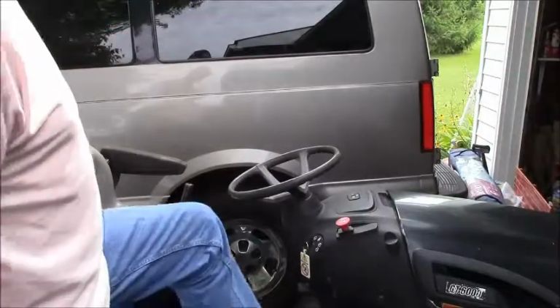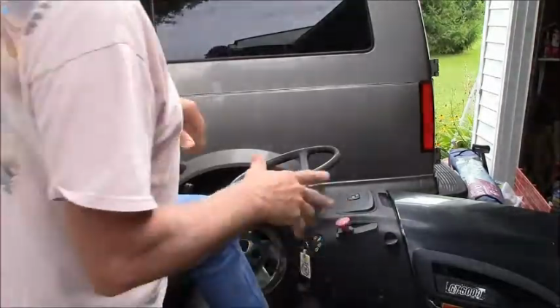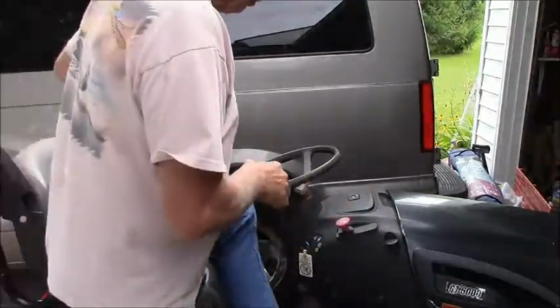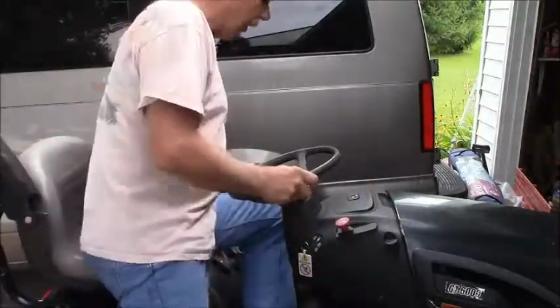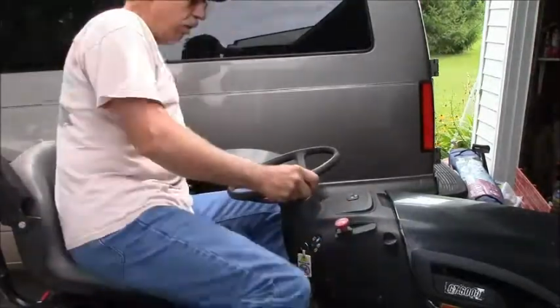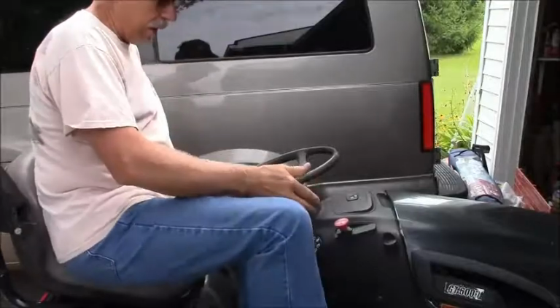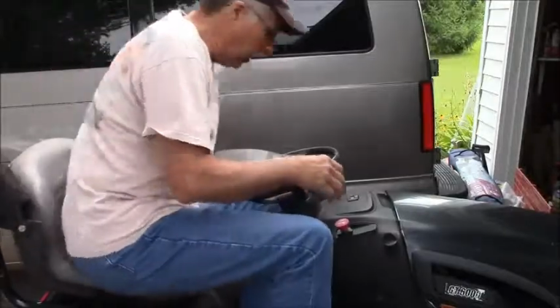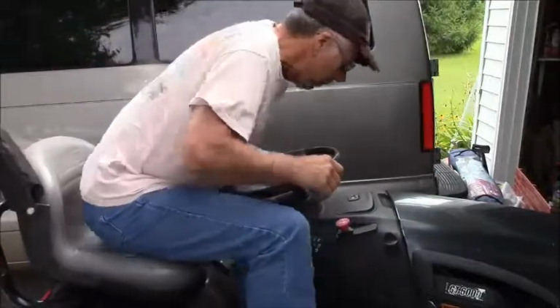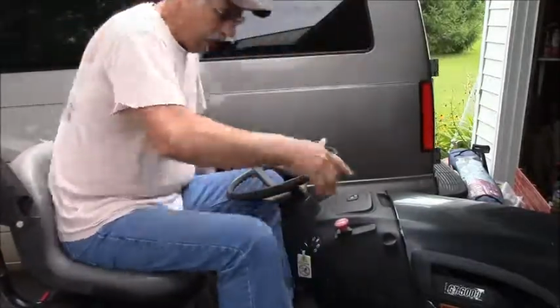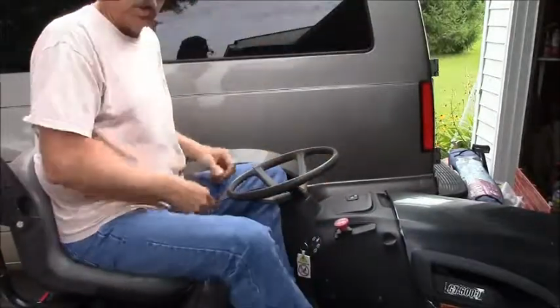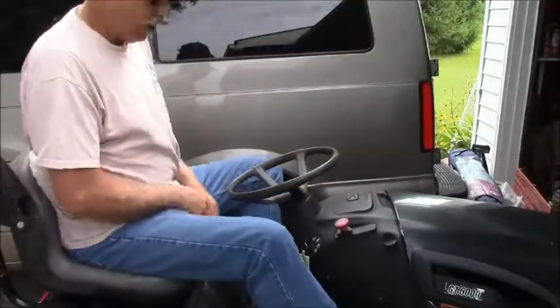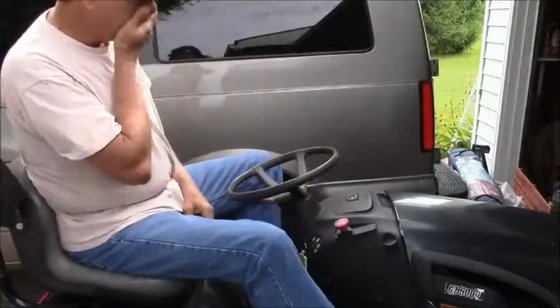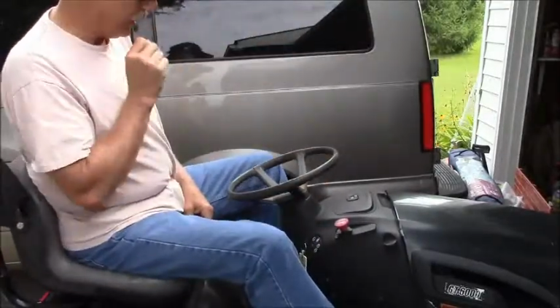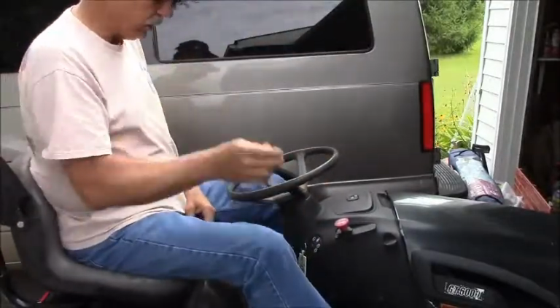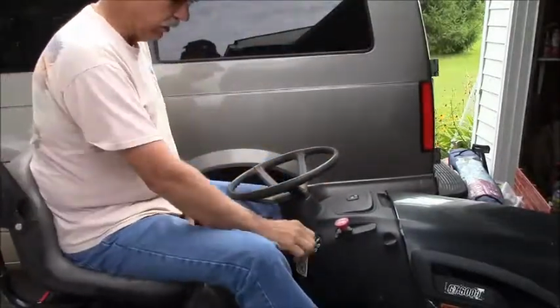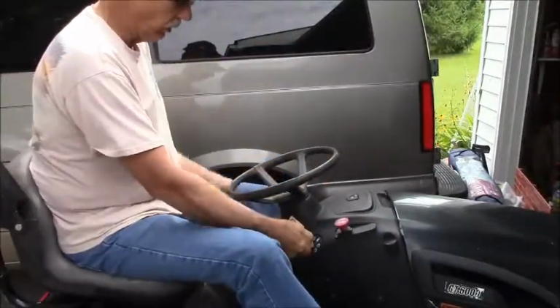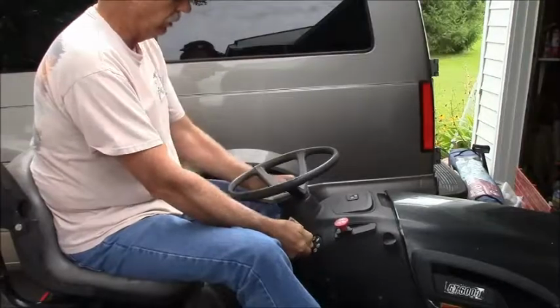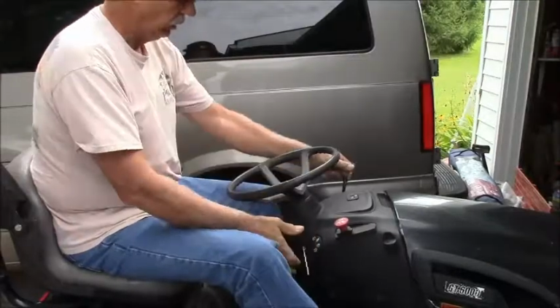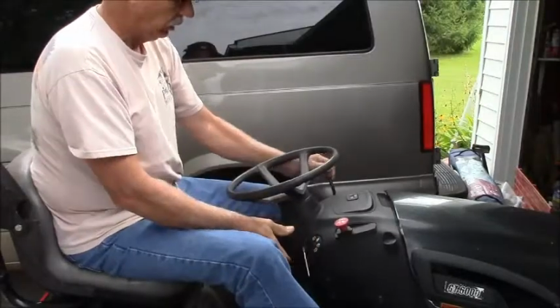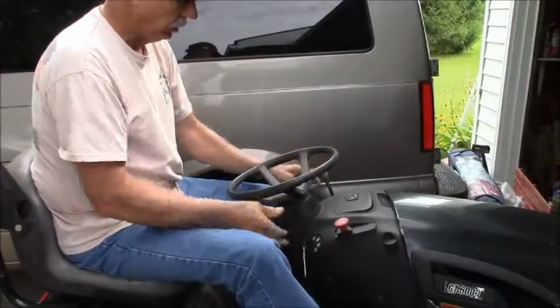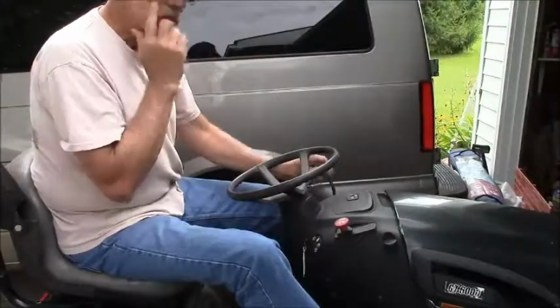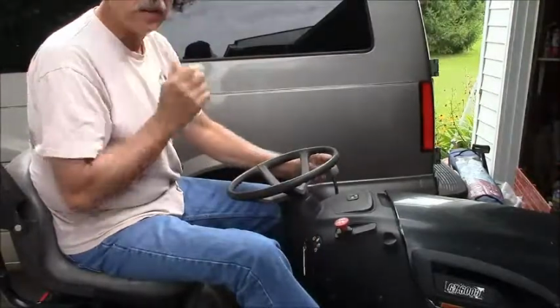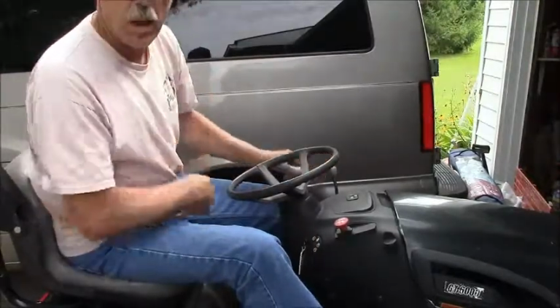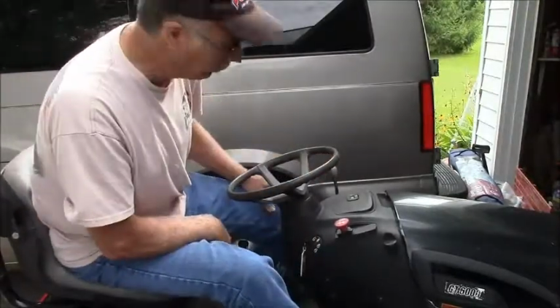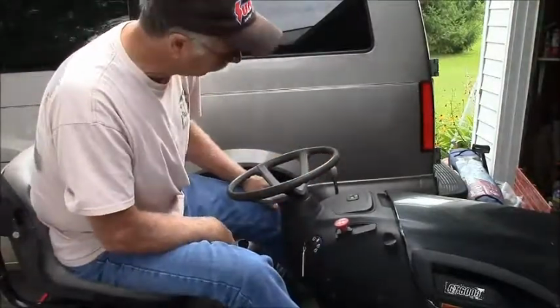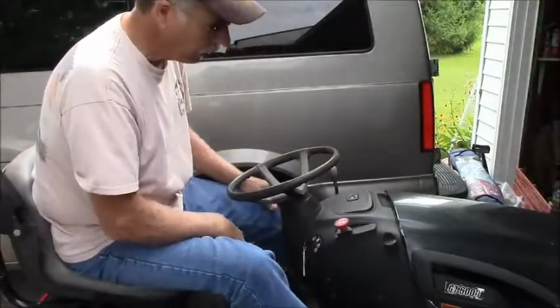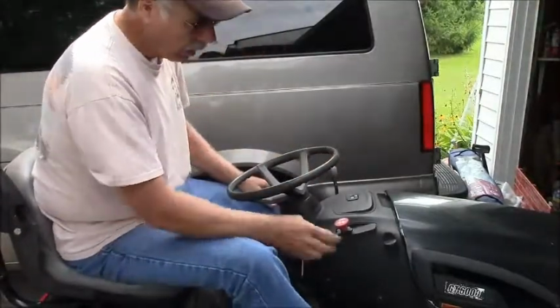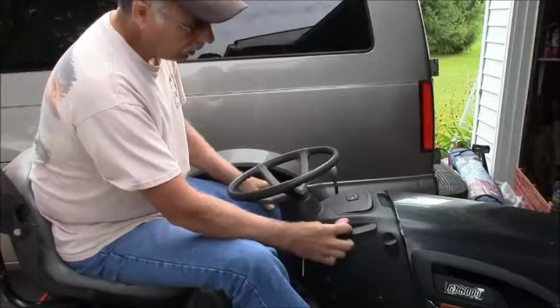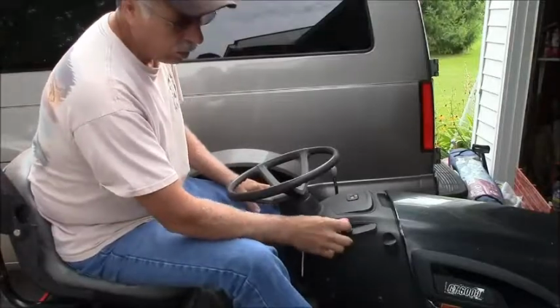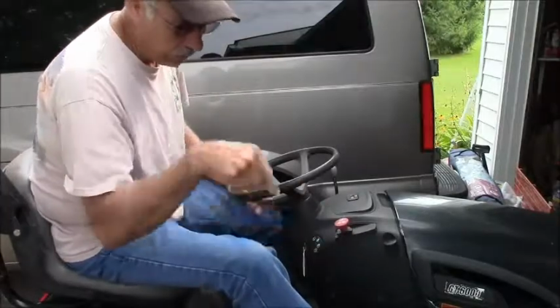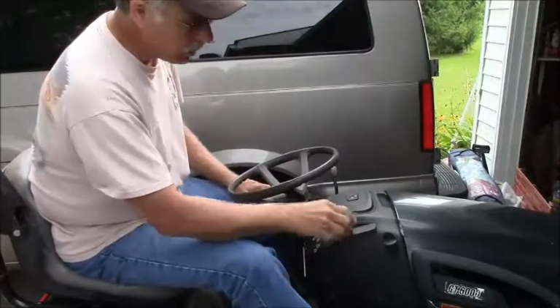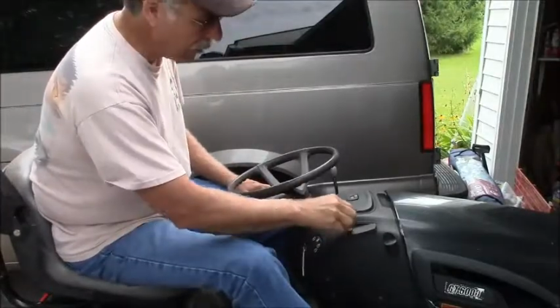I already fixed this, but I want to let you know the steps that I had. He's going to mow the lawn today. Got on the tractor — it tried to start, tried to play.